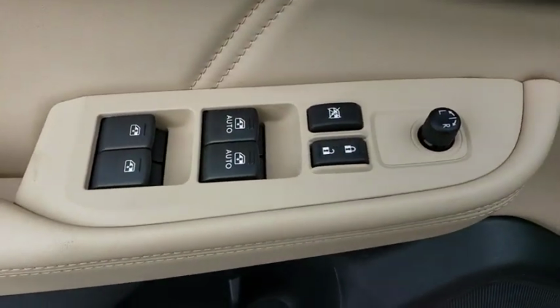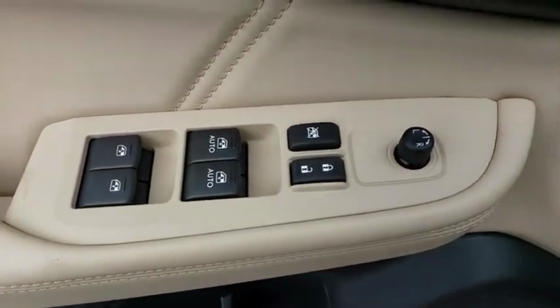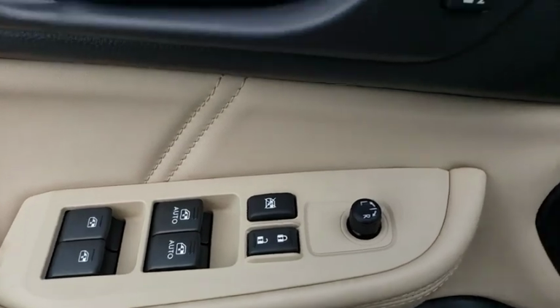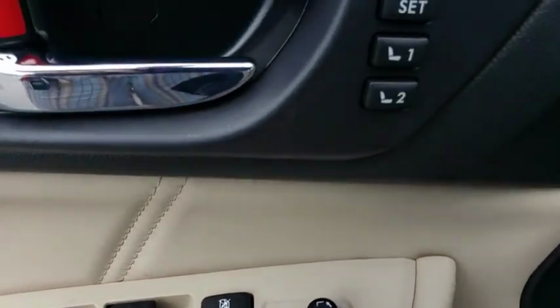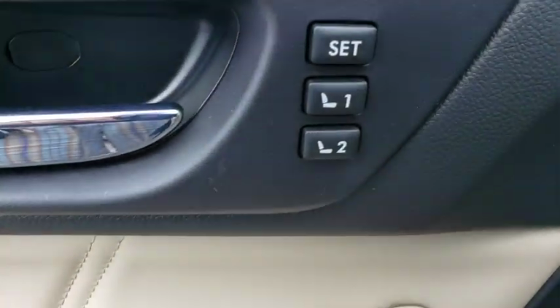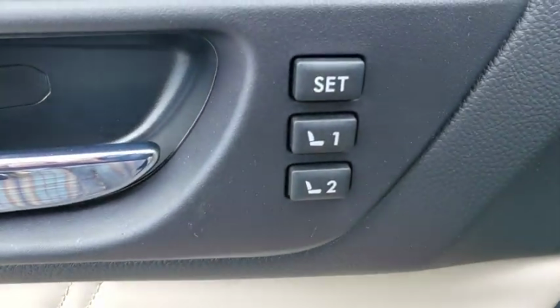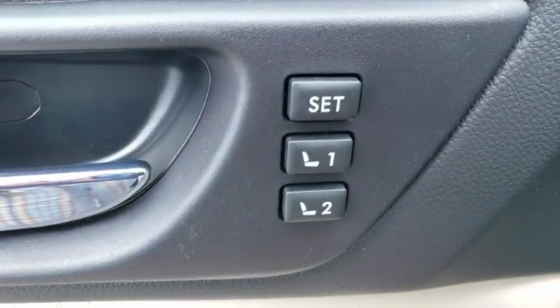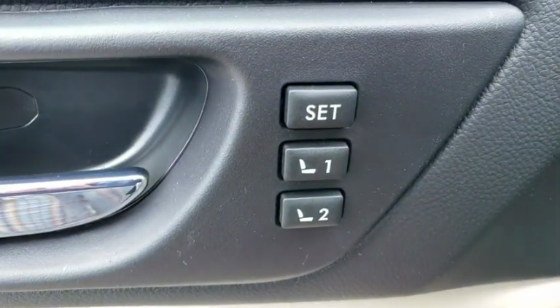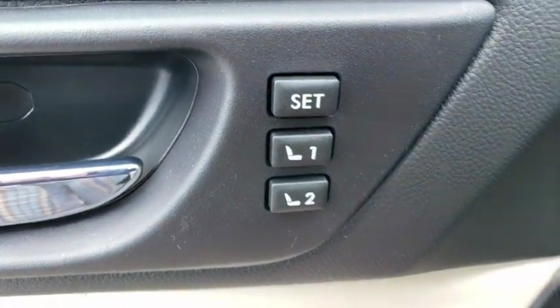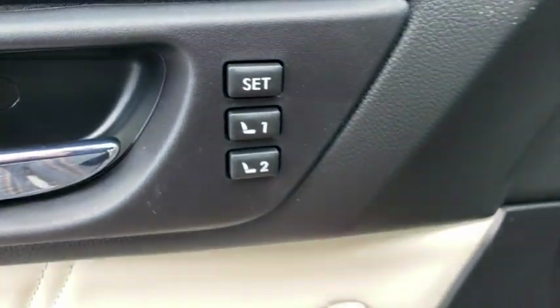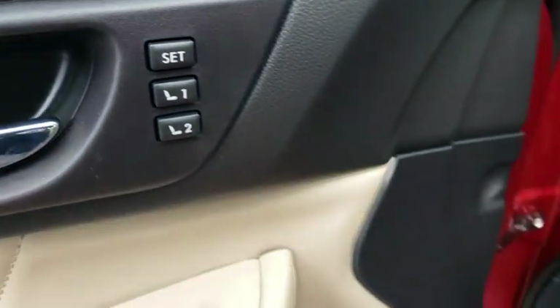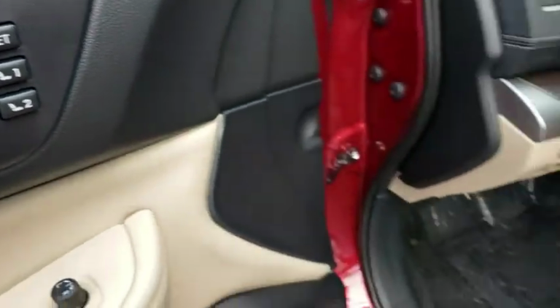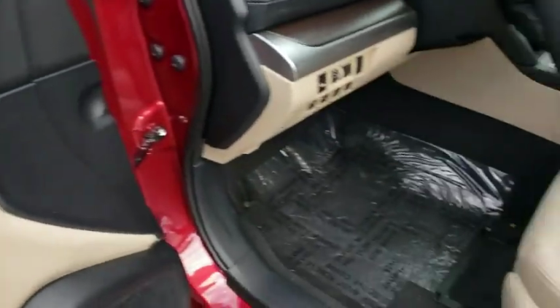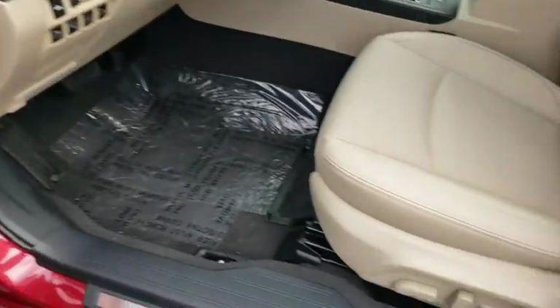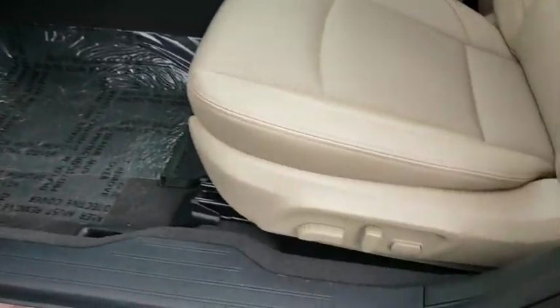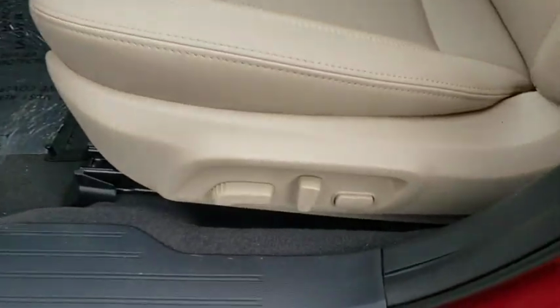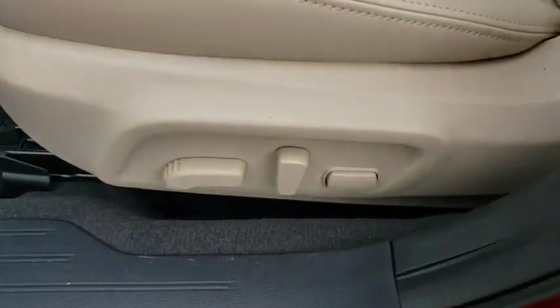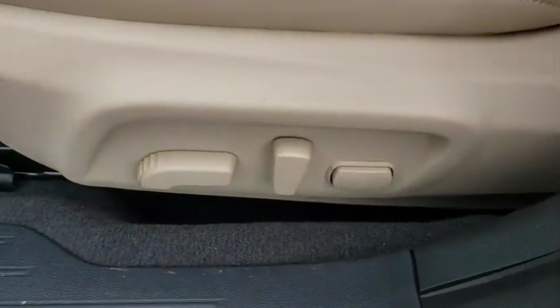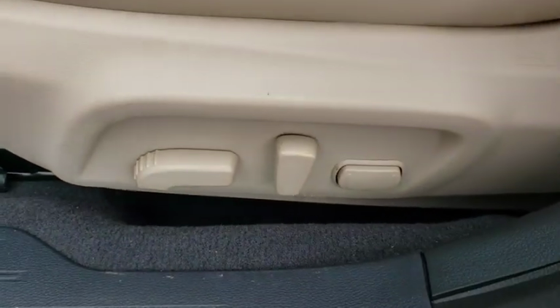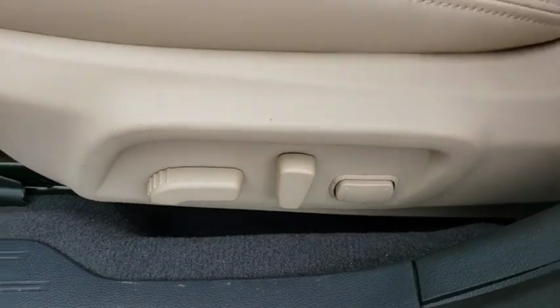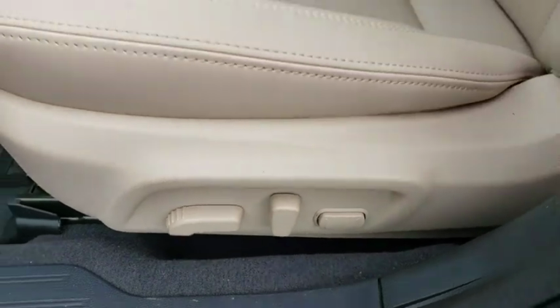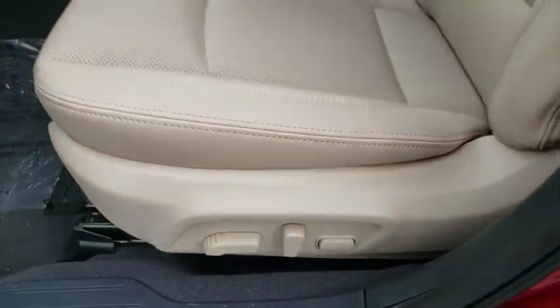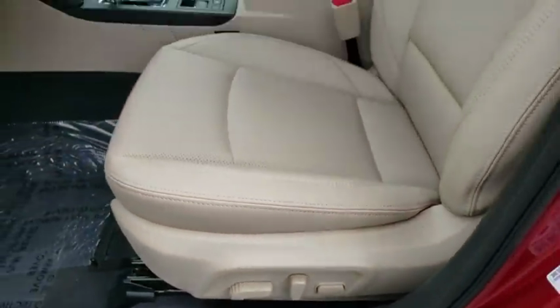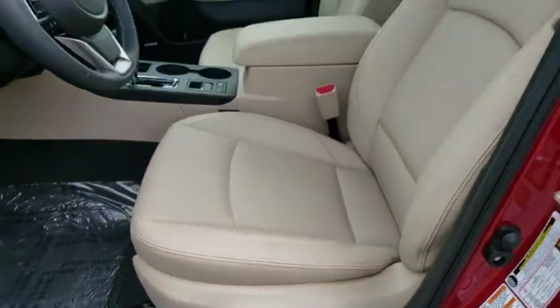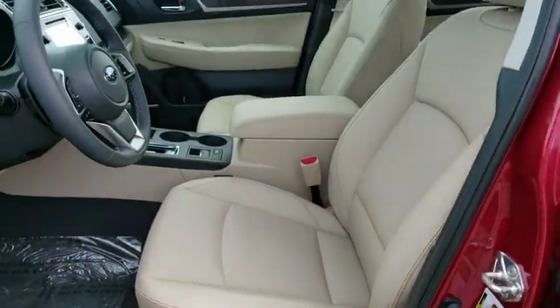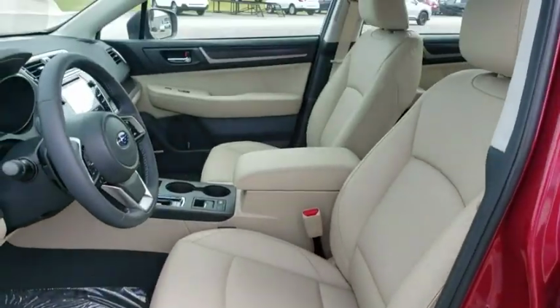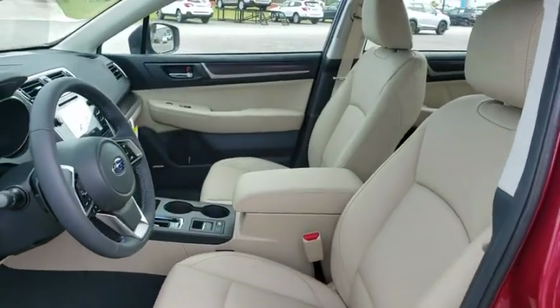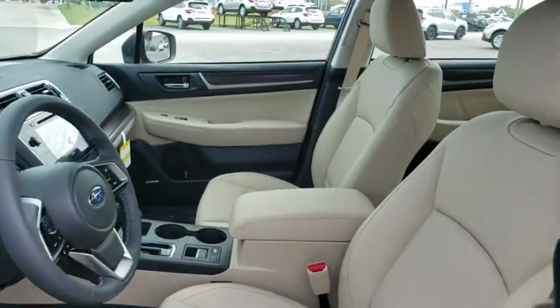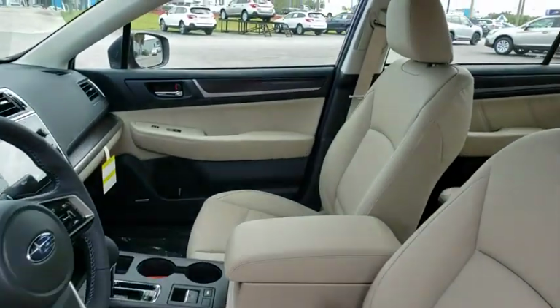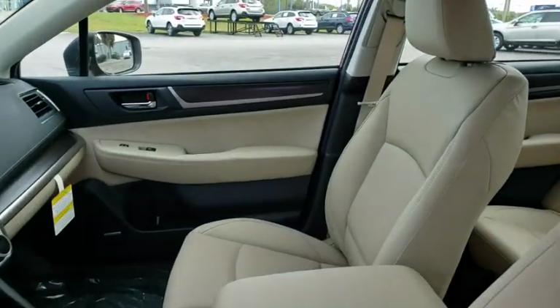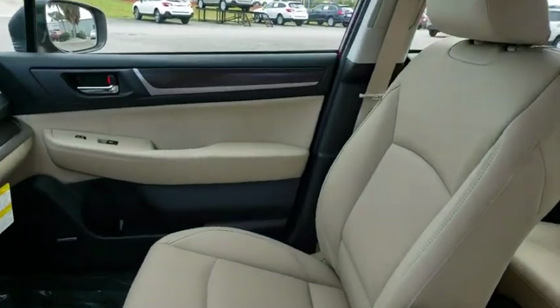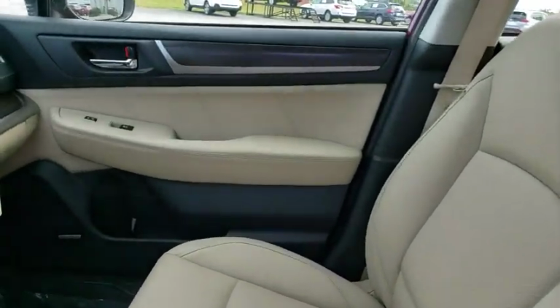Bluetooth, adjustable steering wheel, power steering, floor mats, auto dimming rear view mirror, aluminum wheels, four-wheel disc brakes, keyless start, cruise control.